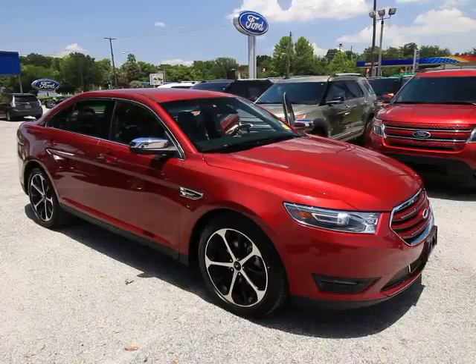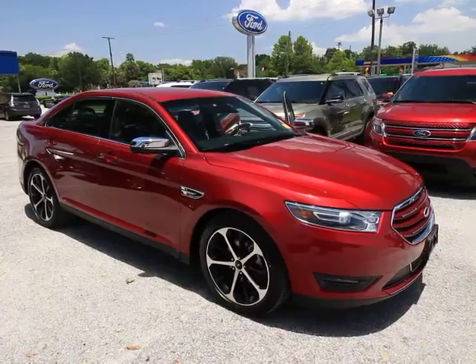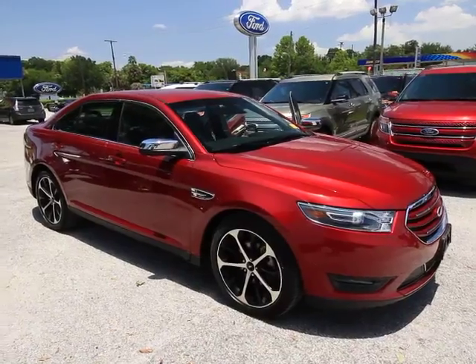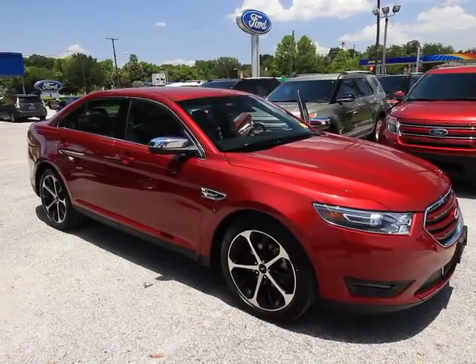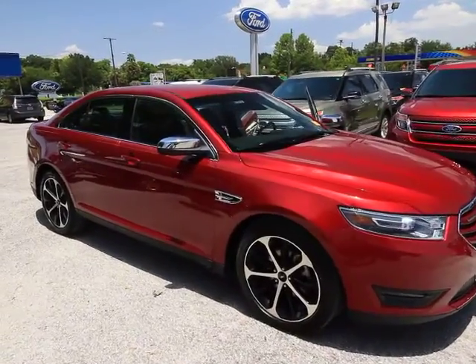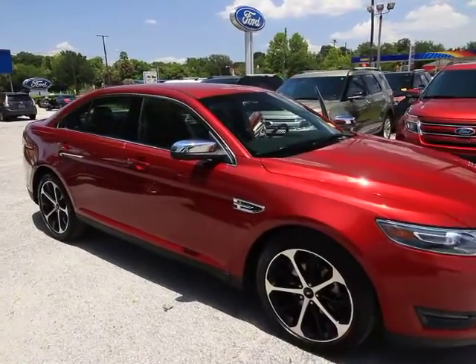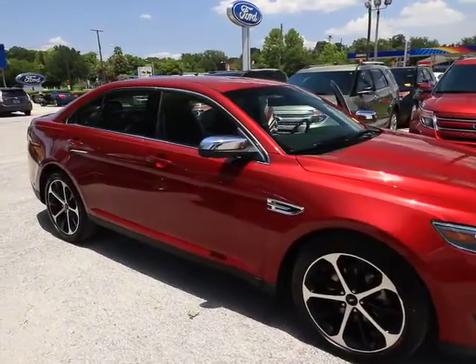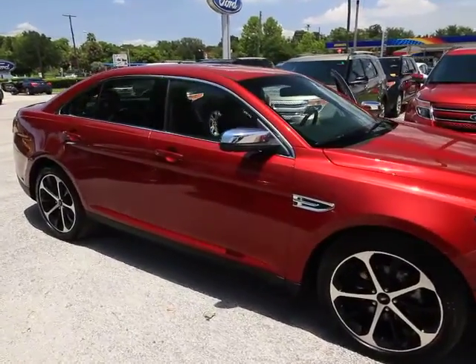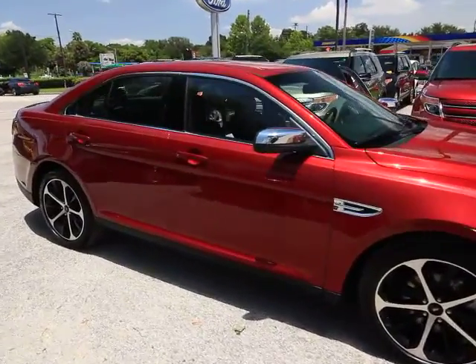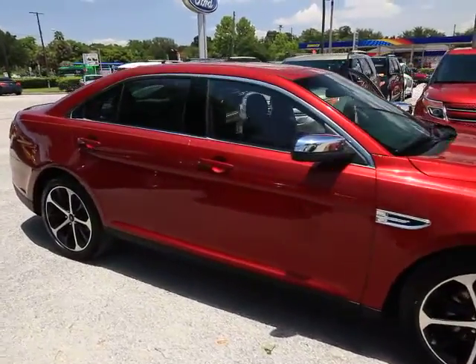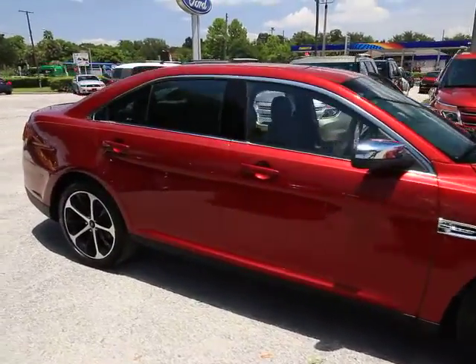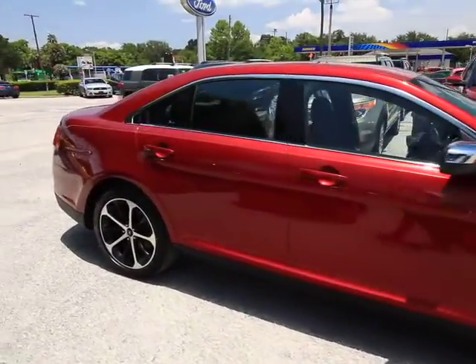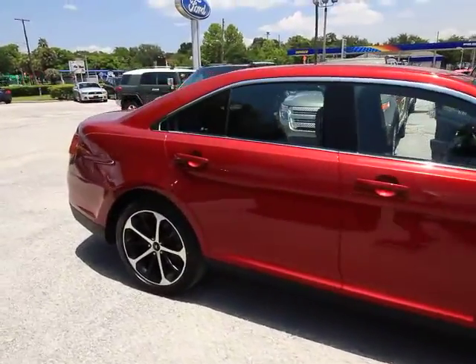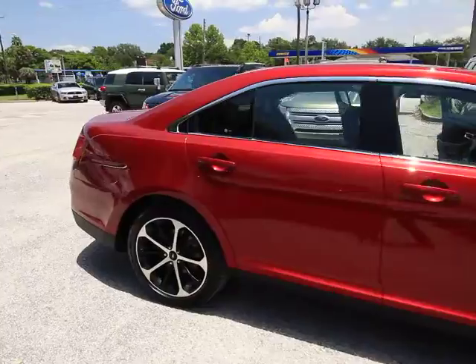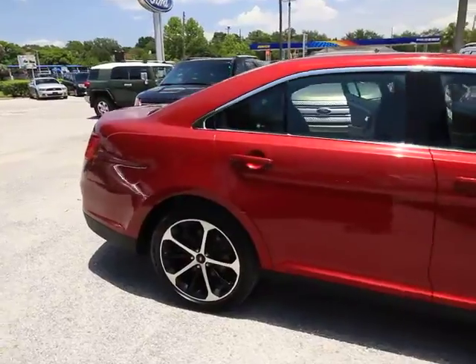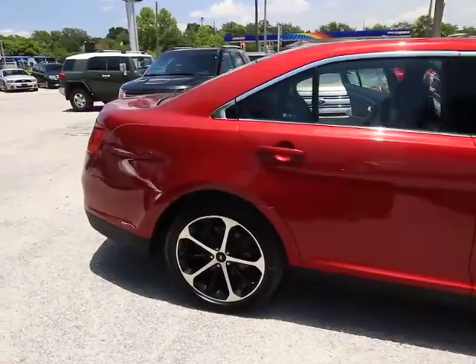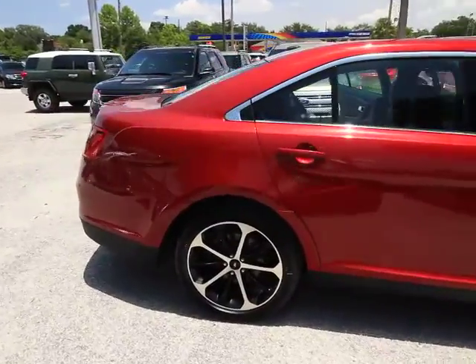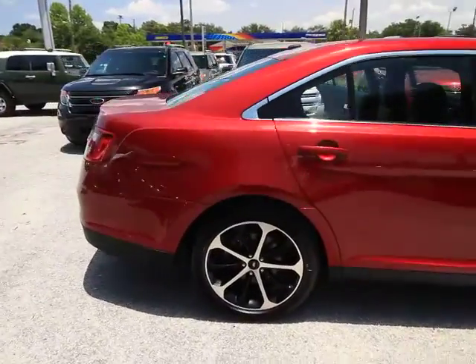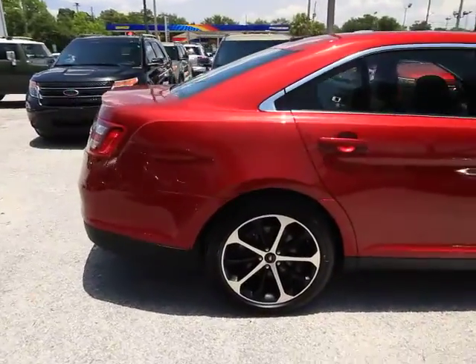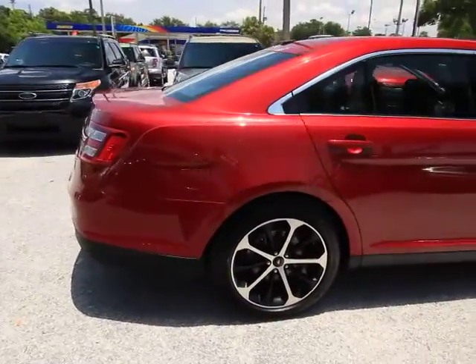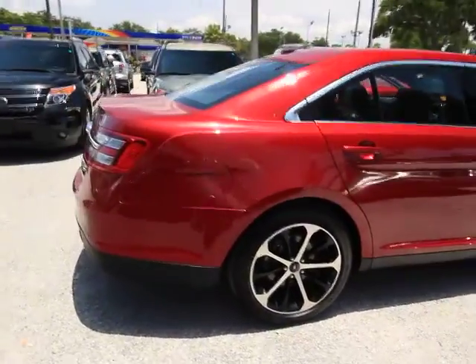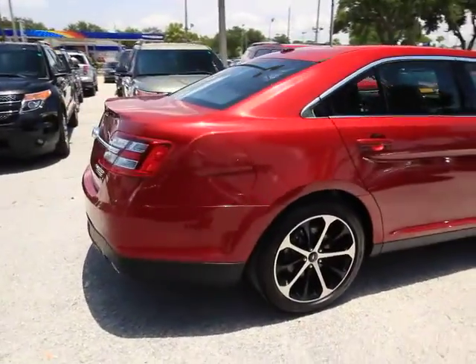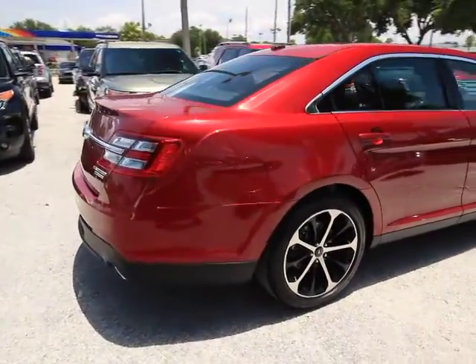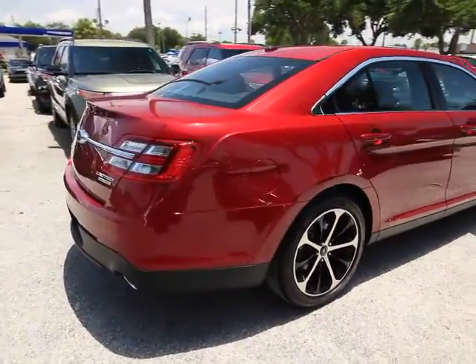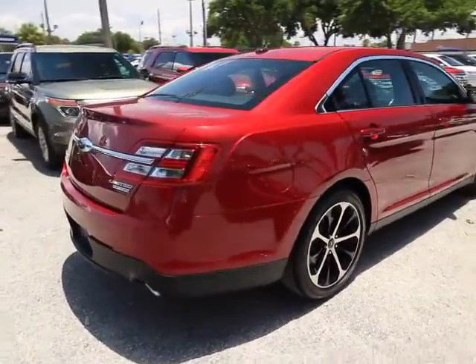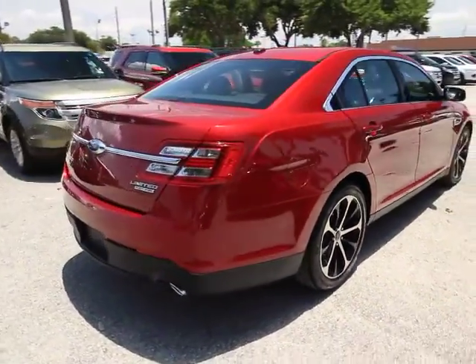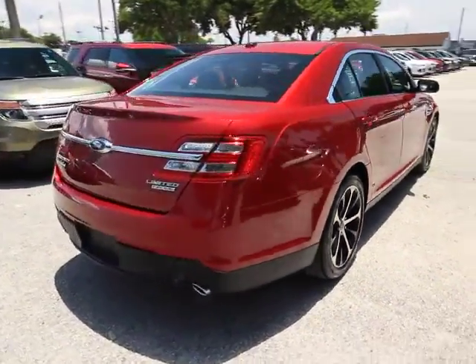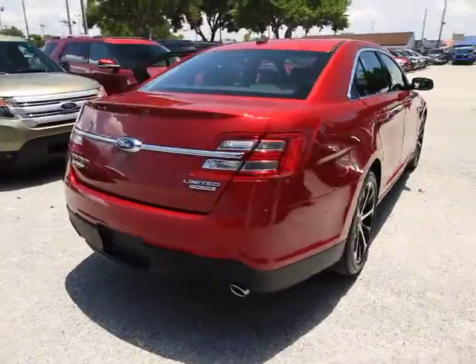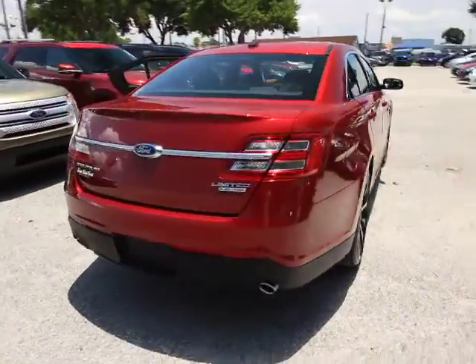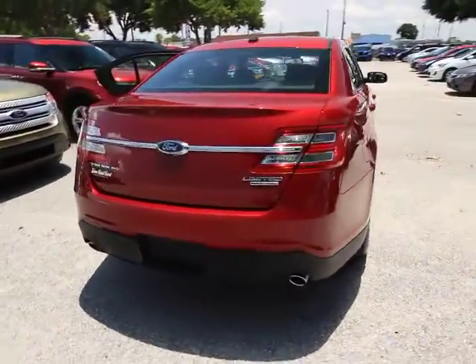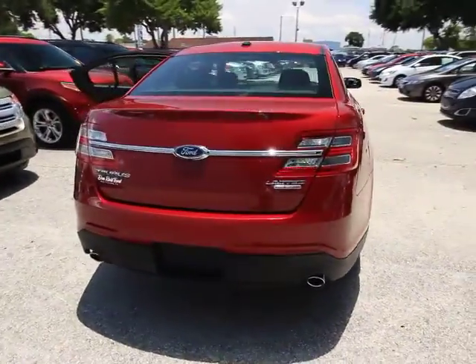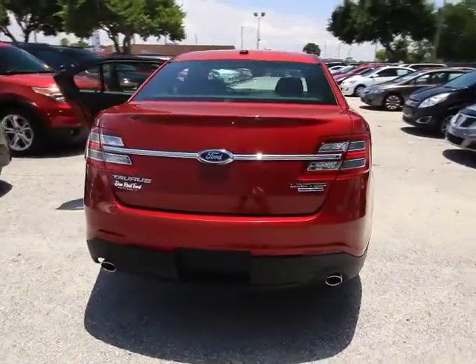2015 Taurus. This is it. Crafted by an obsessive engineering and design team, the Taurus was created to compete with some of the world's best. This vehicle has less than 40,000 miles.